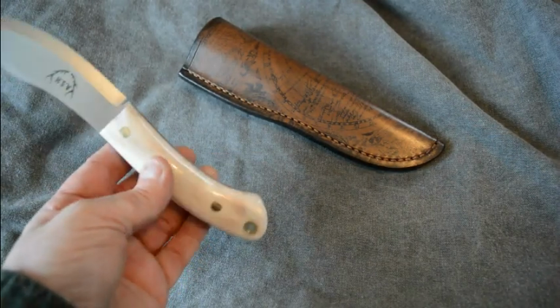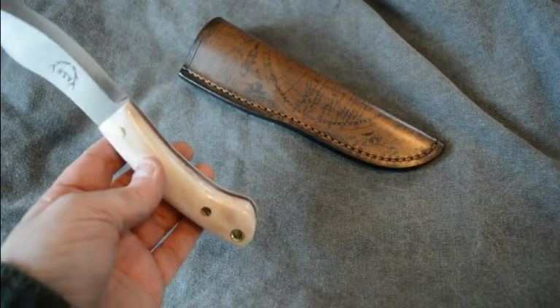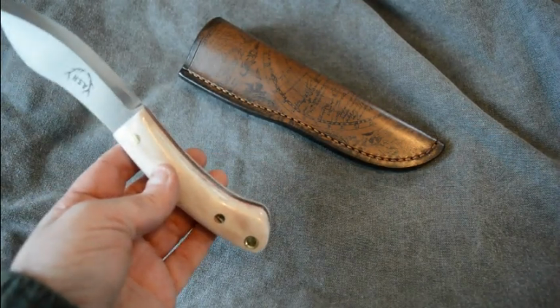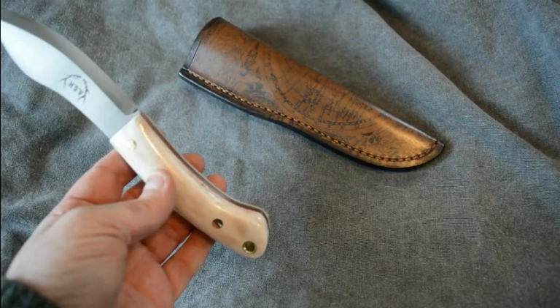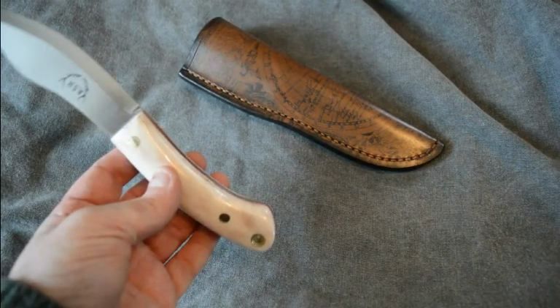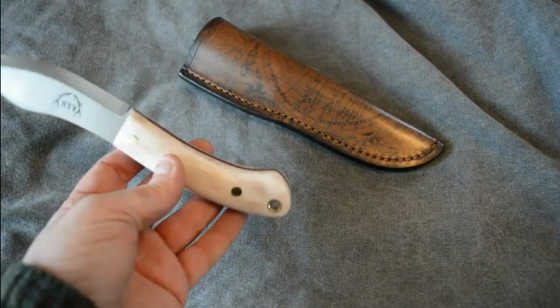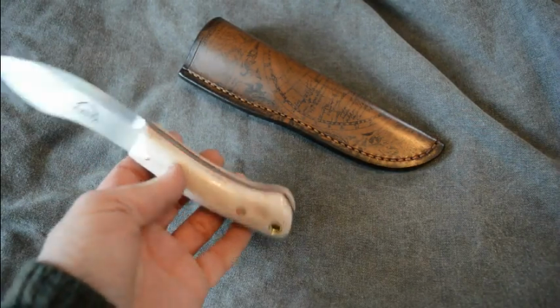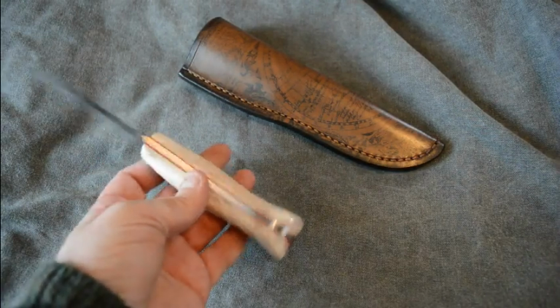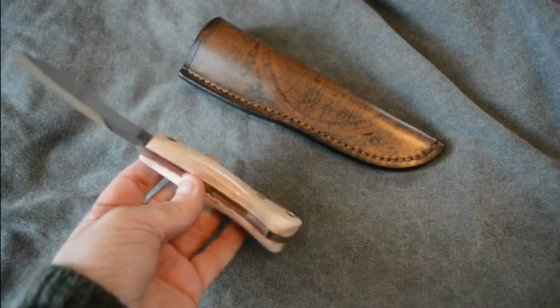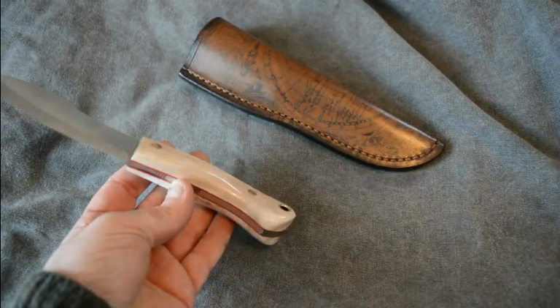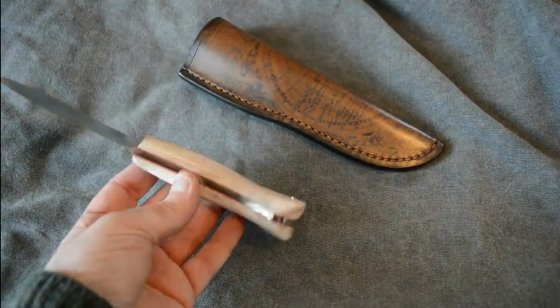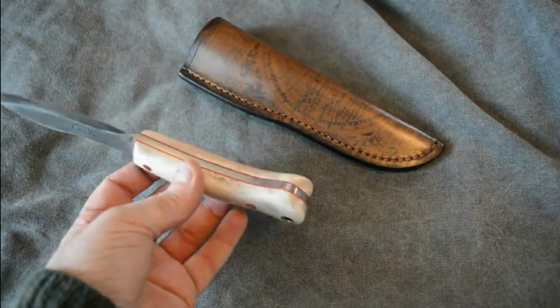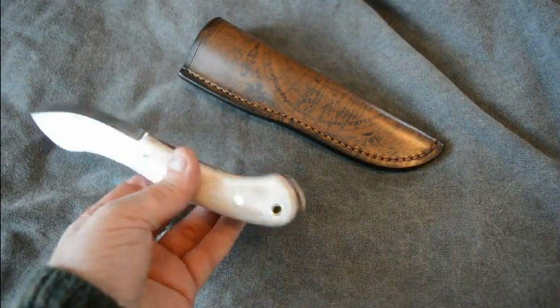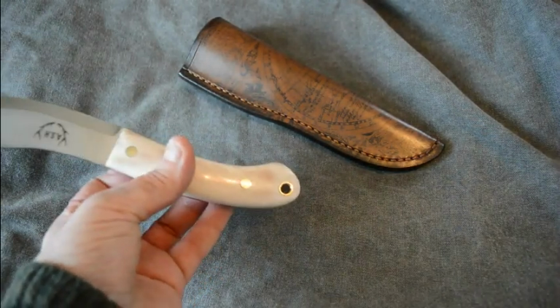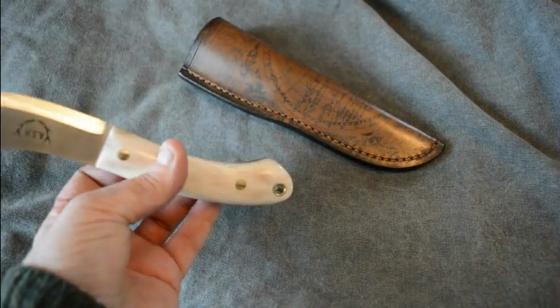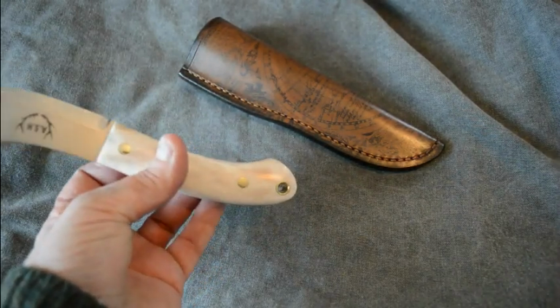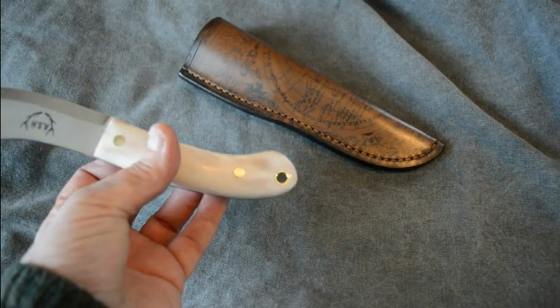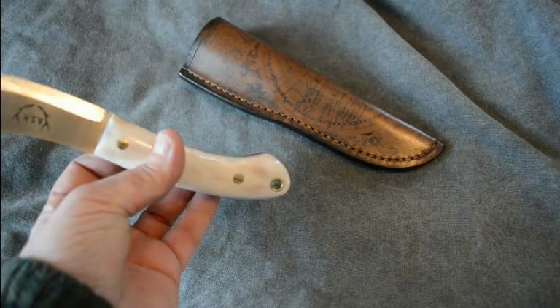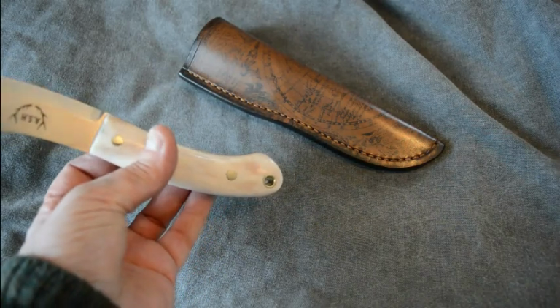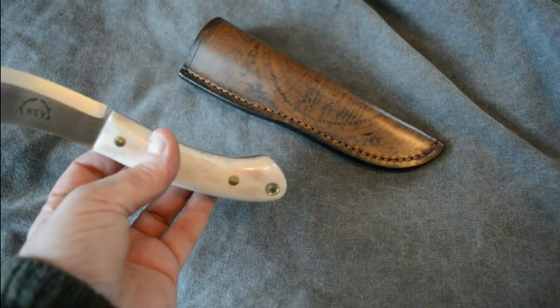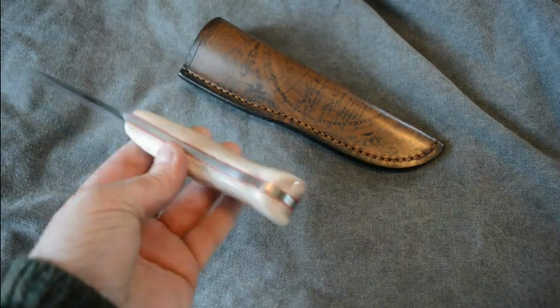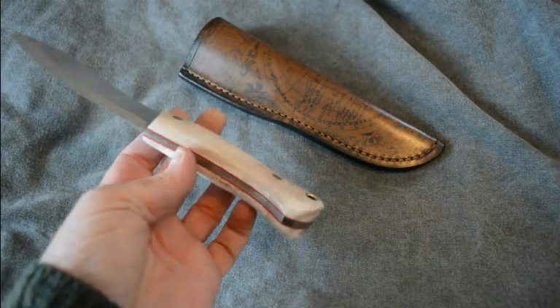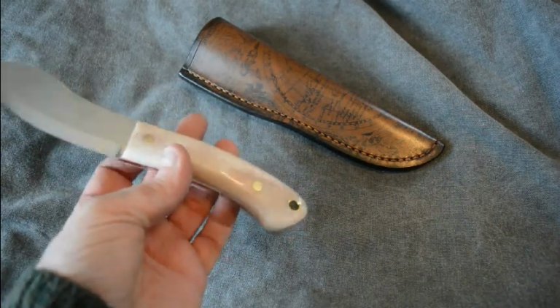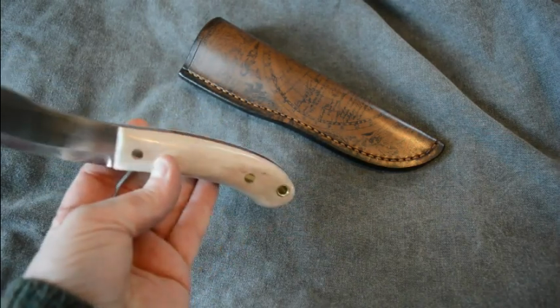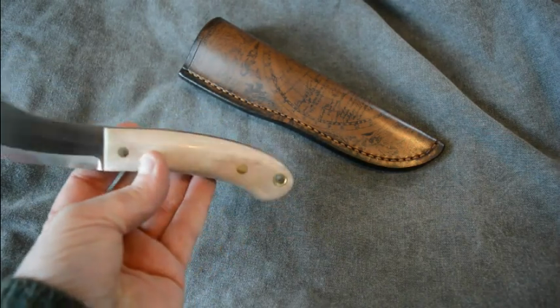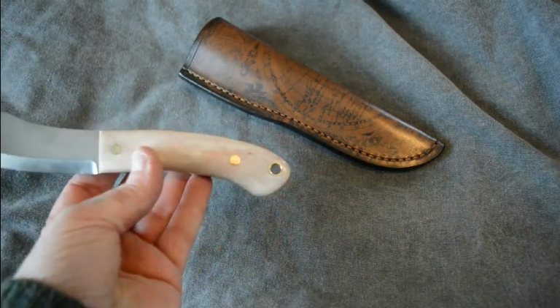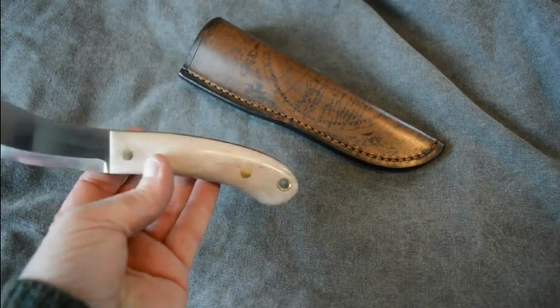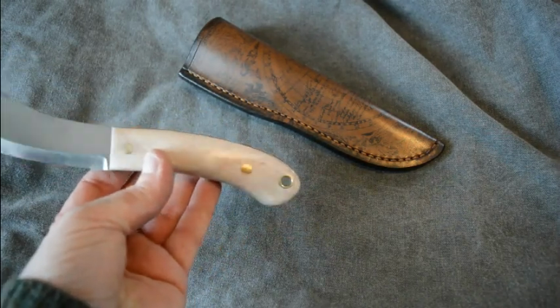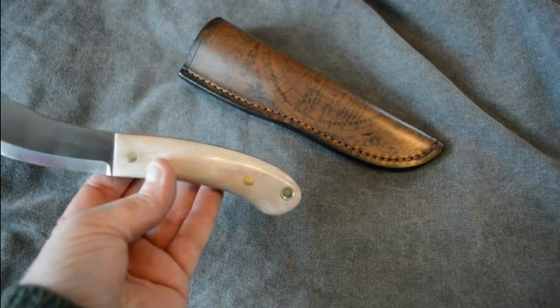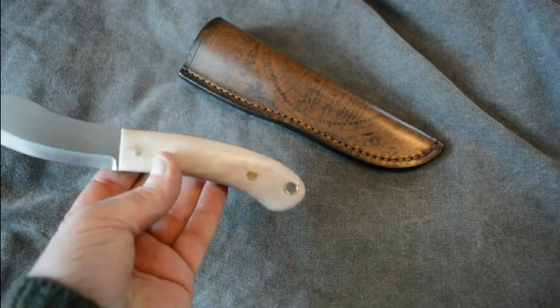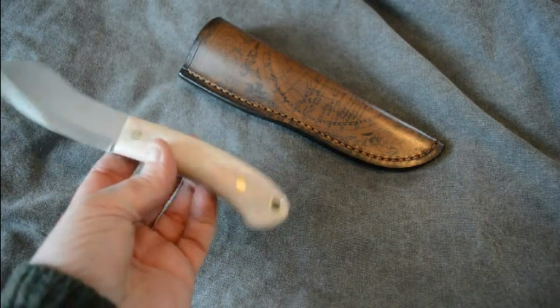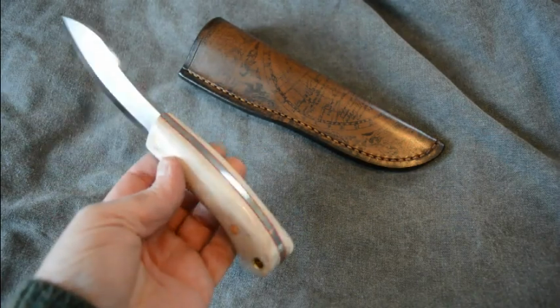I don't know why, but I did, and will continue to do so, because these little things add up to a more professional finish, I guess.